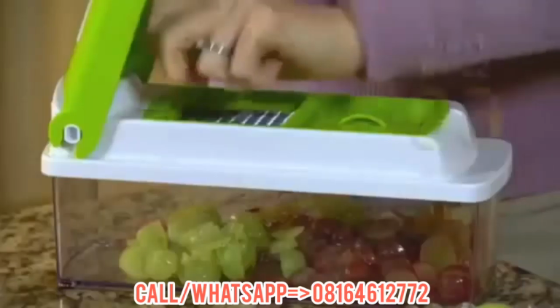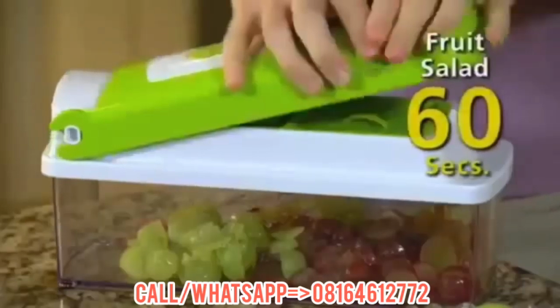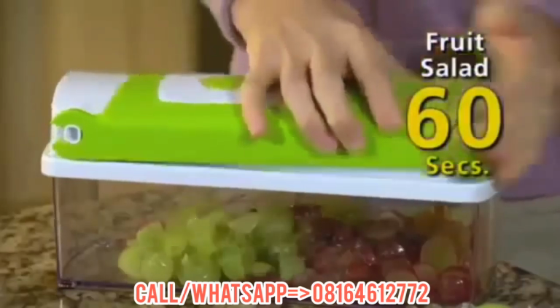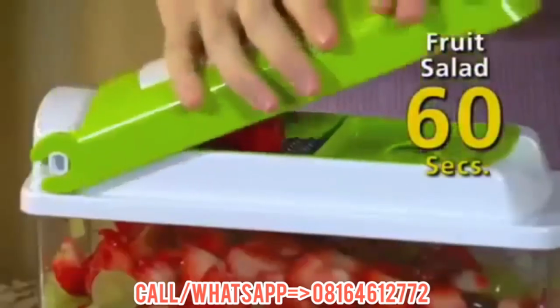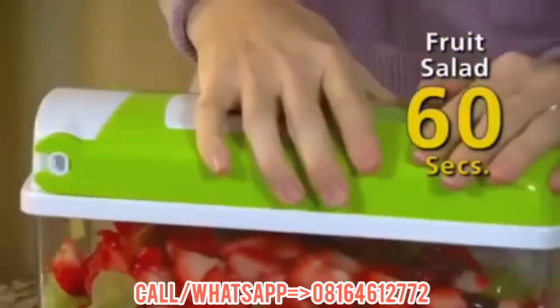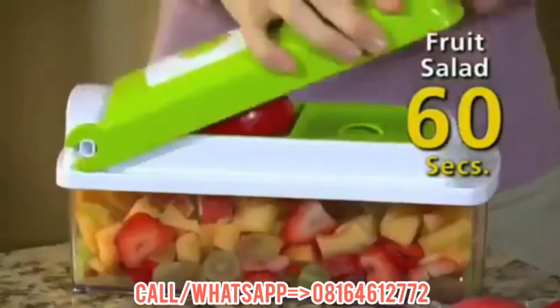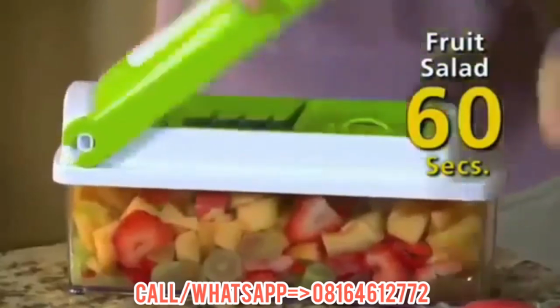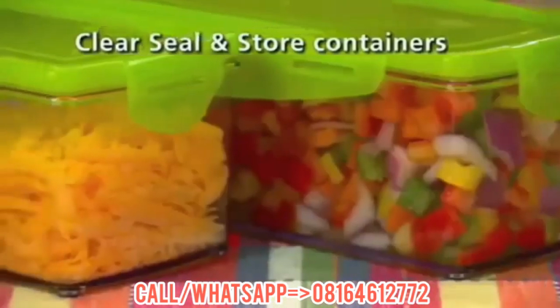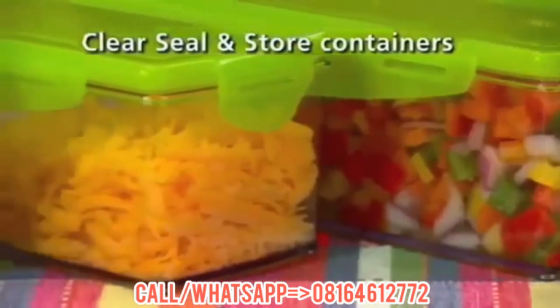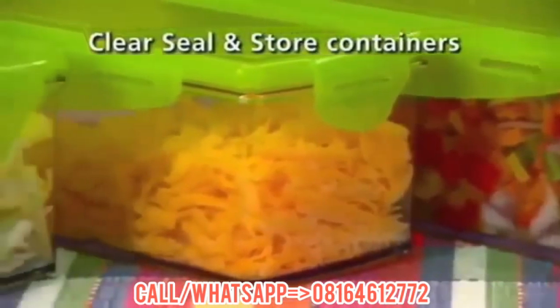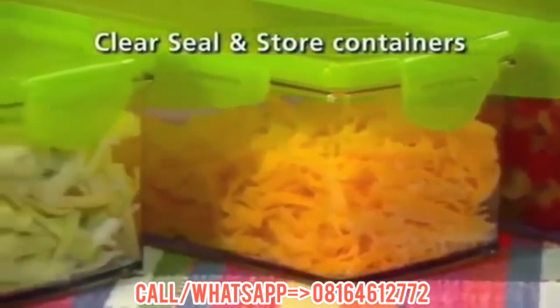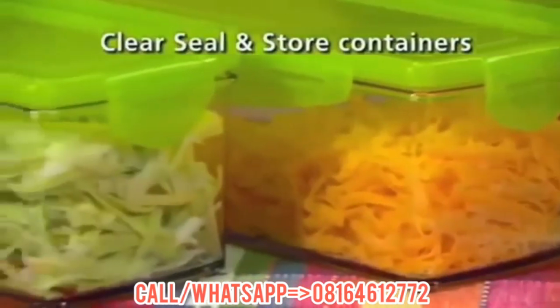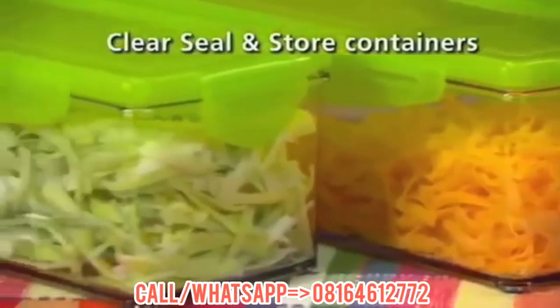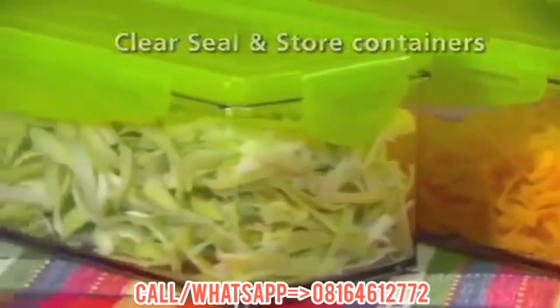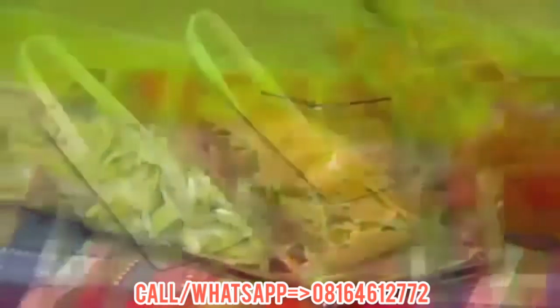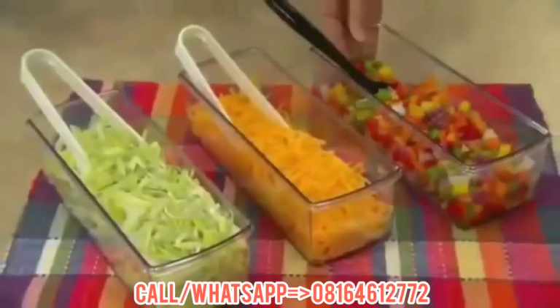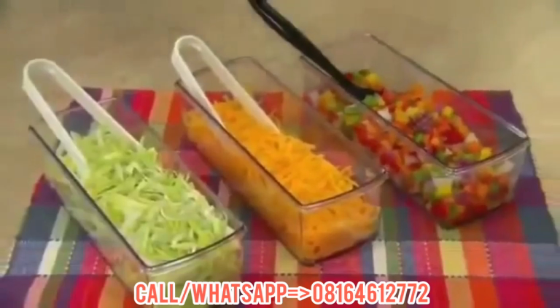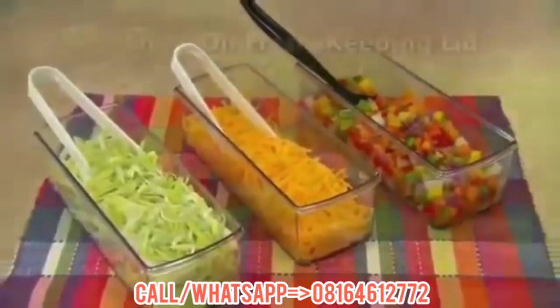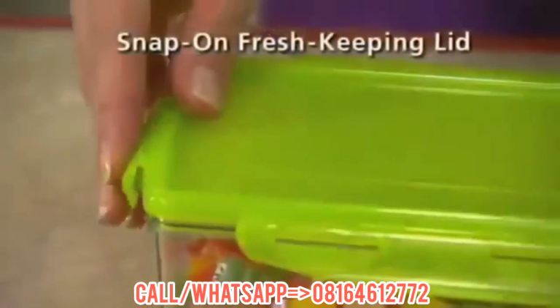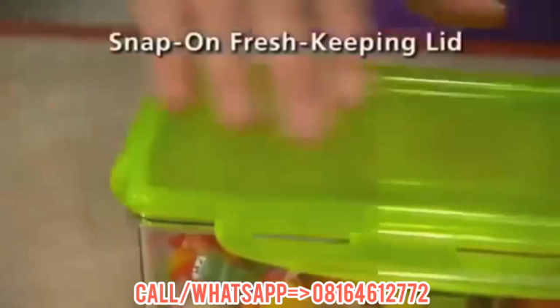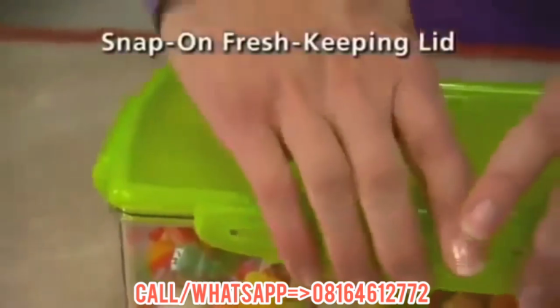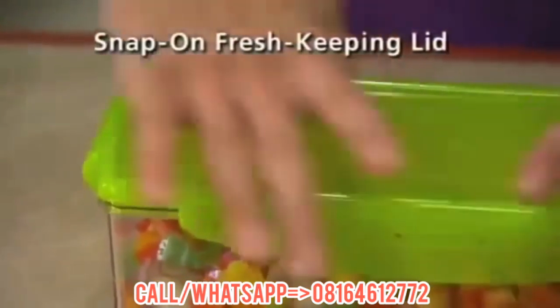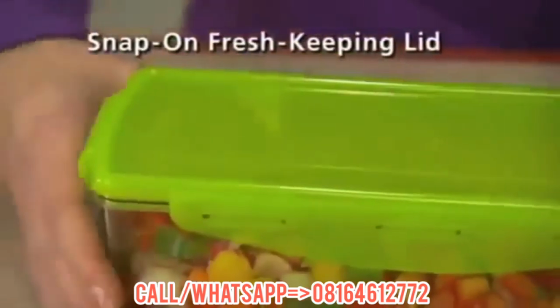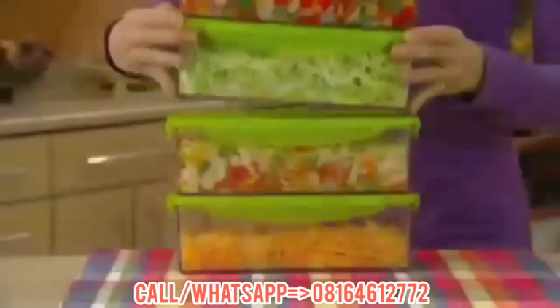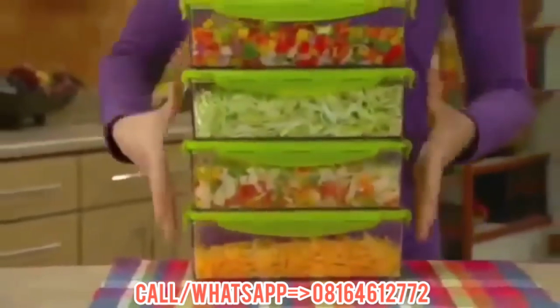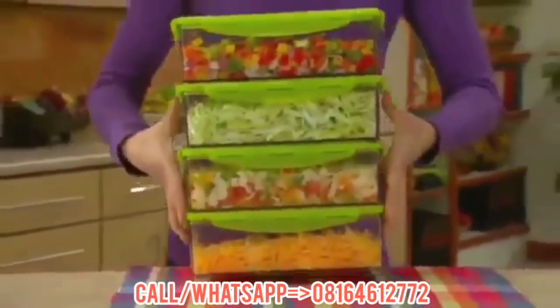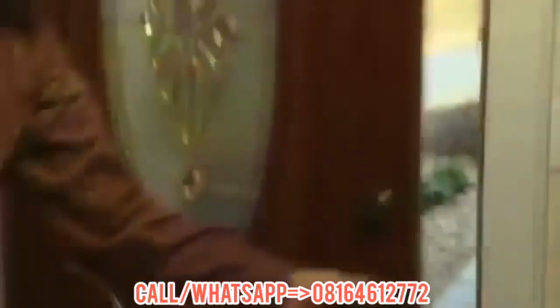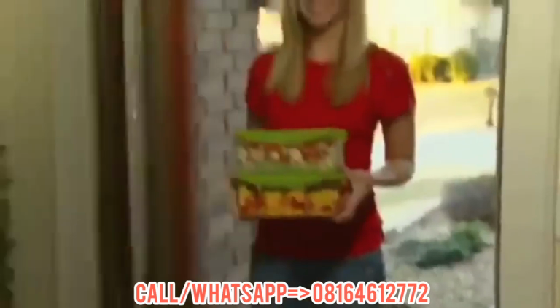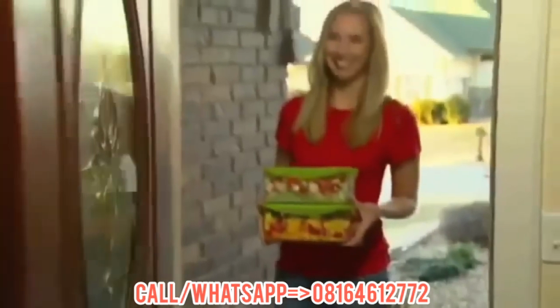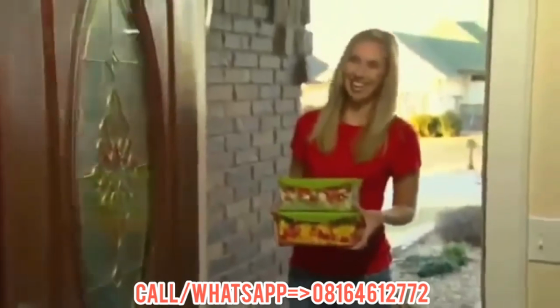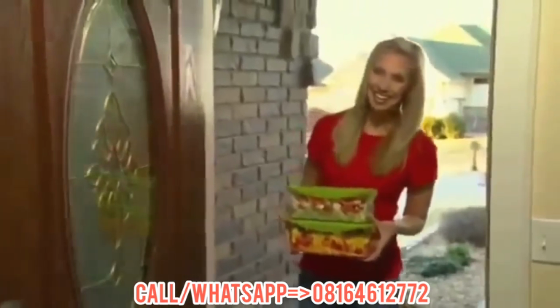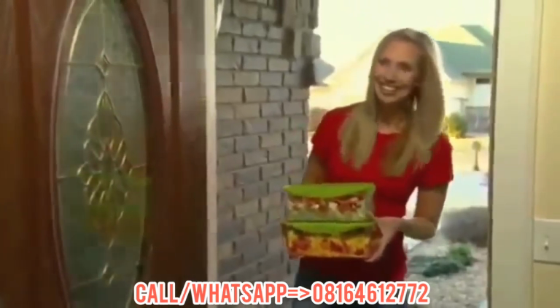Then make a full-sized fruit salad in less than 60 seconds. The seal-and-store containers are clear, so you can always see what's inside. Serve it in the same container, then snap on the fresh-keeping lid and seal it, stack, and store it.